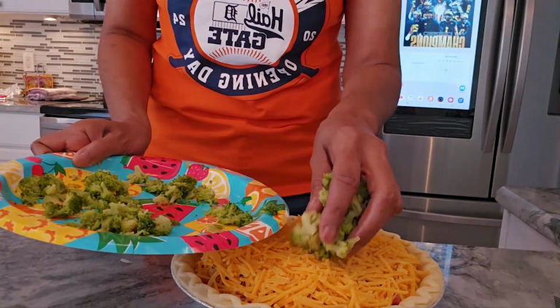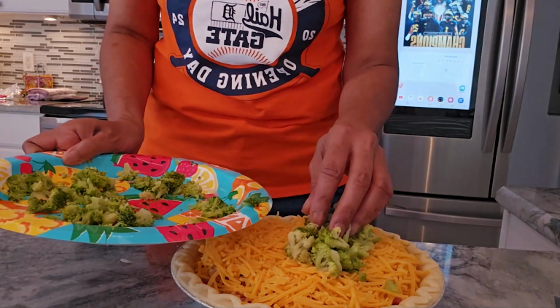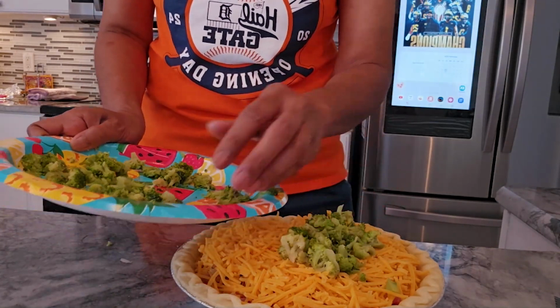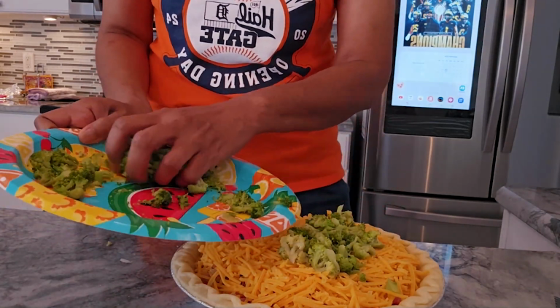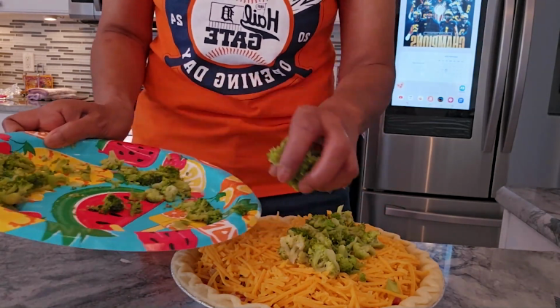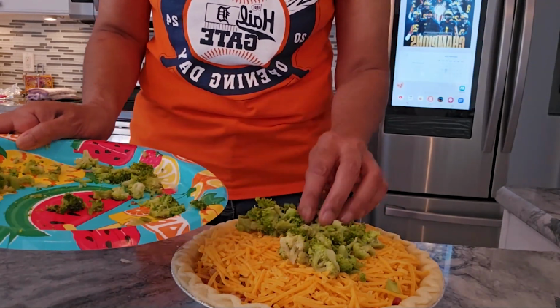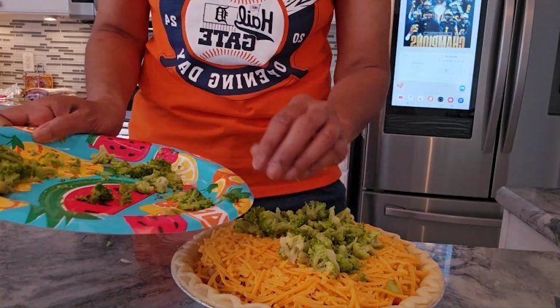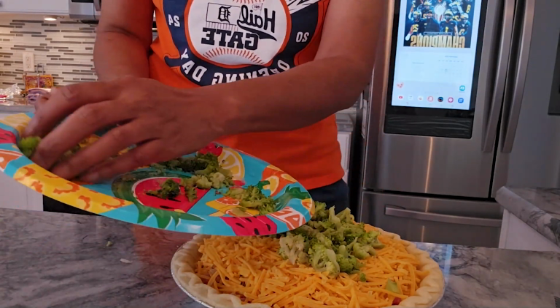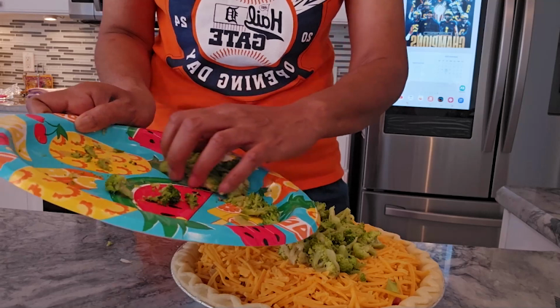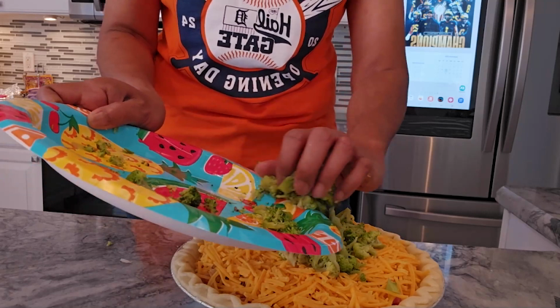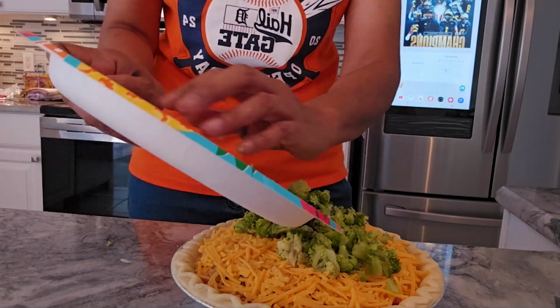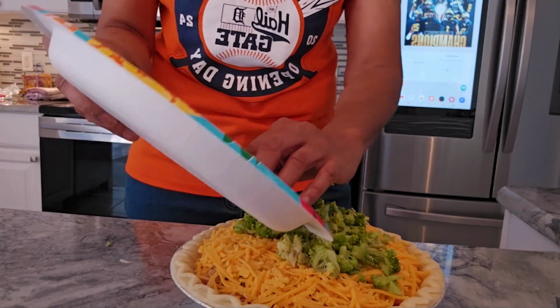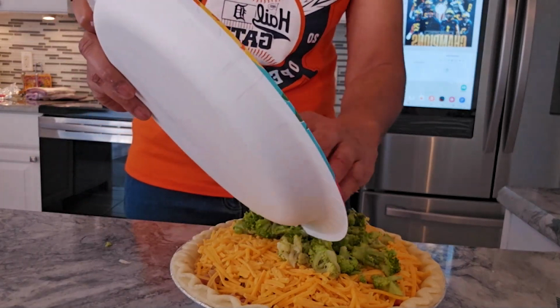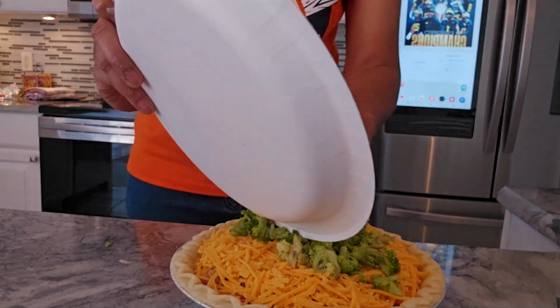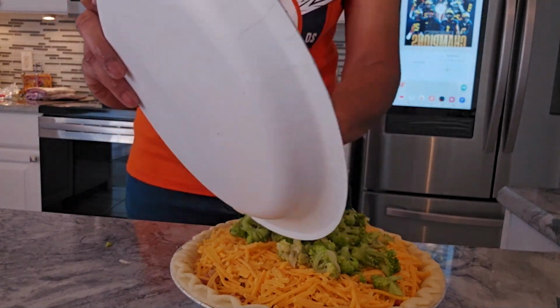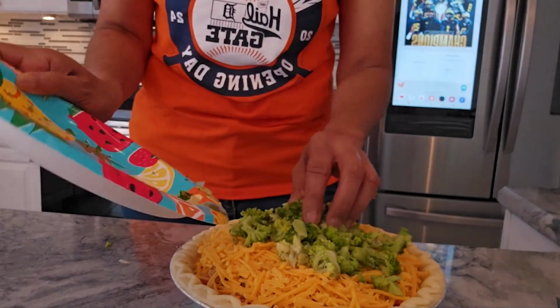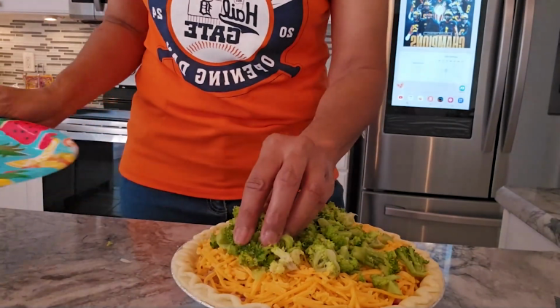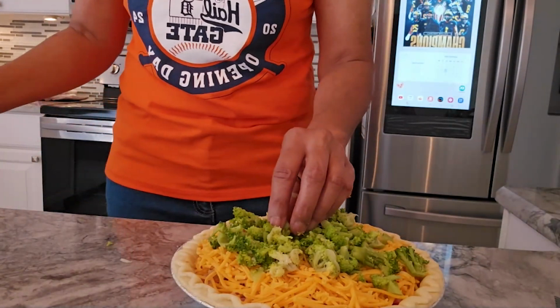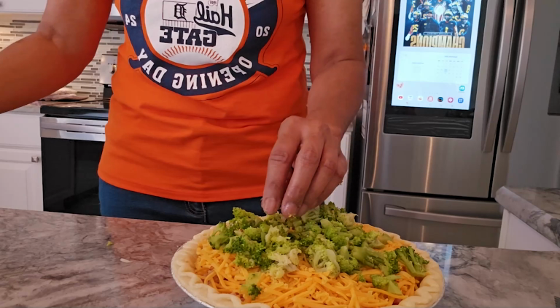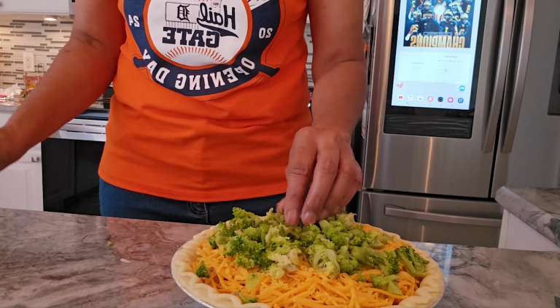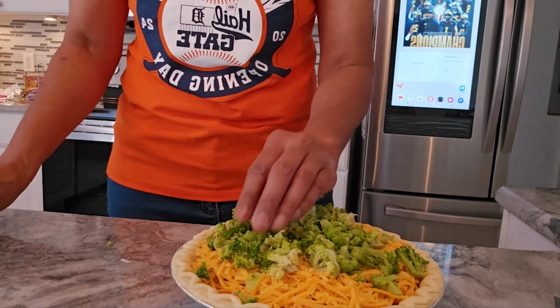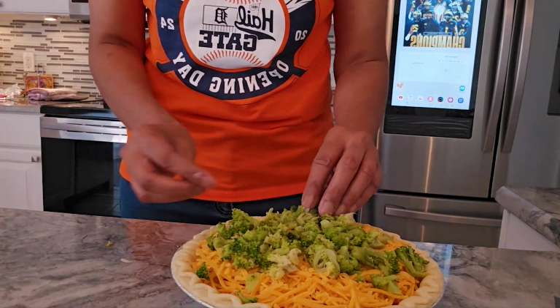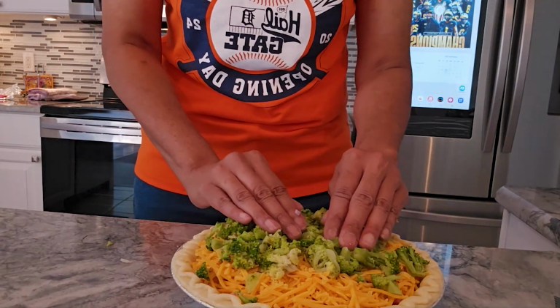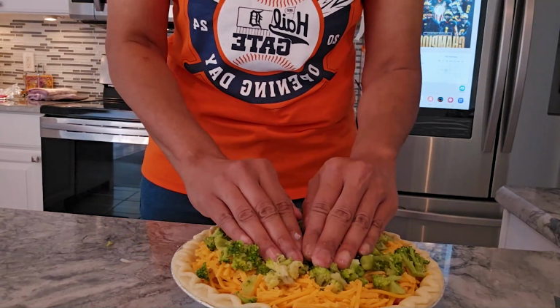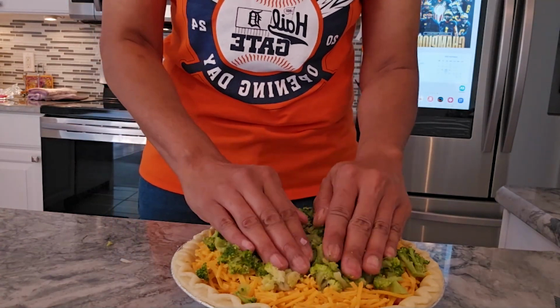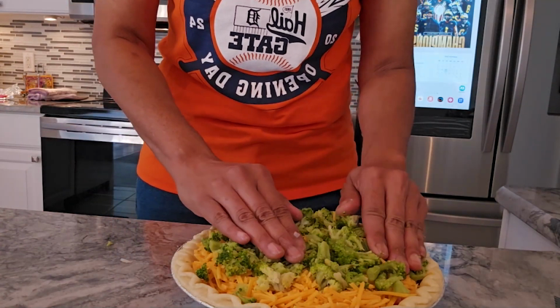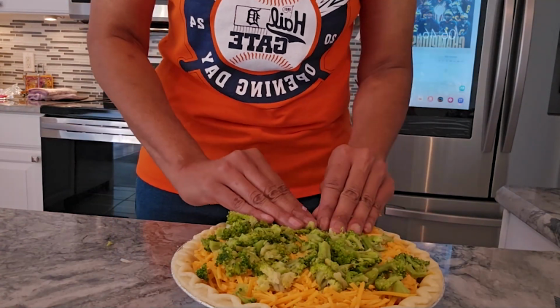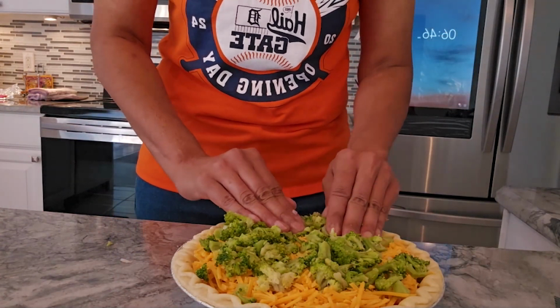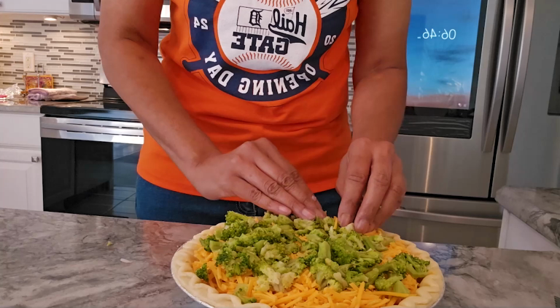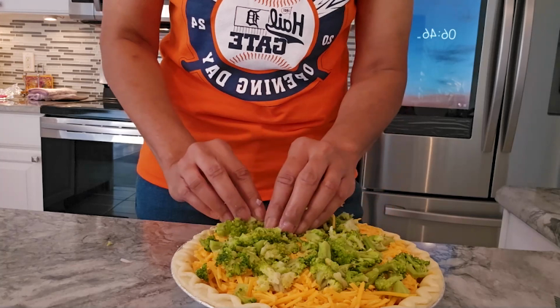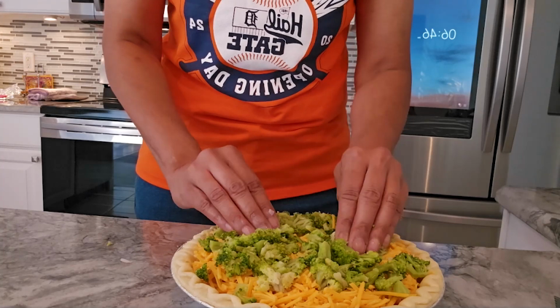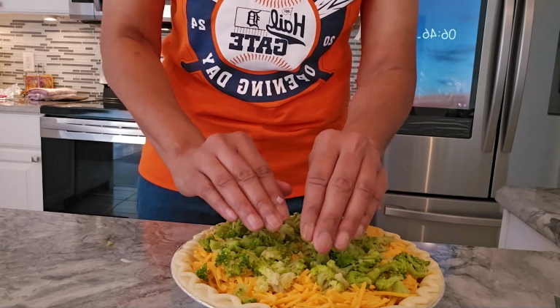For the broccoli — I've microwaved it and you only want the florets. If you insist on using fresh broccoli, you will have to cook or steam it; it needs to be soft. Quiche should not have hard crunchy bites in it. Go ahead and press that down in there.